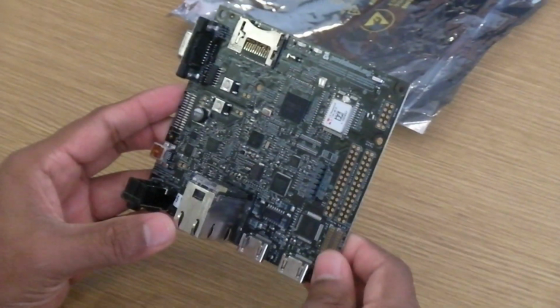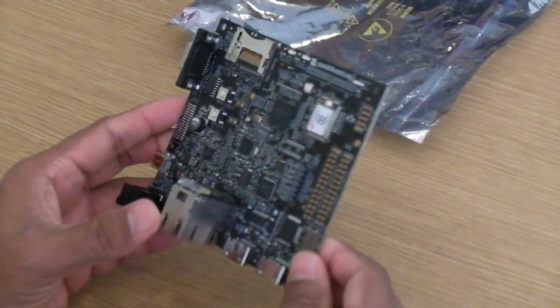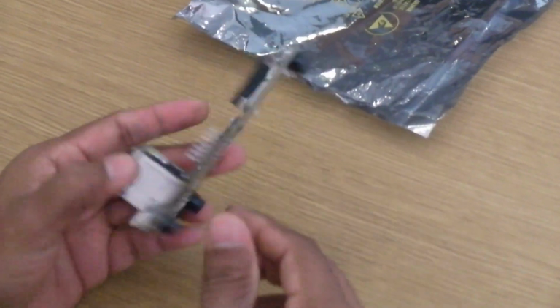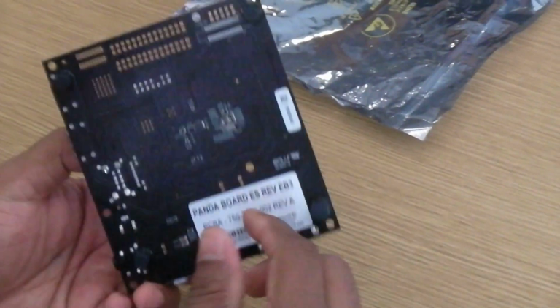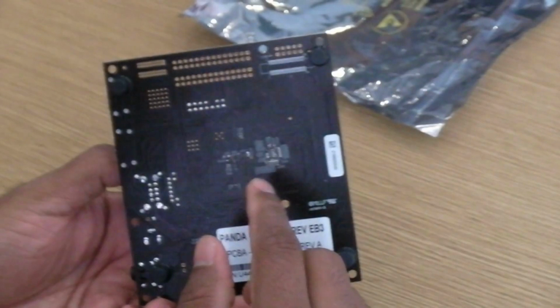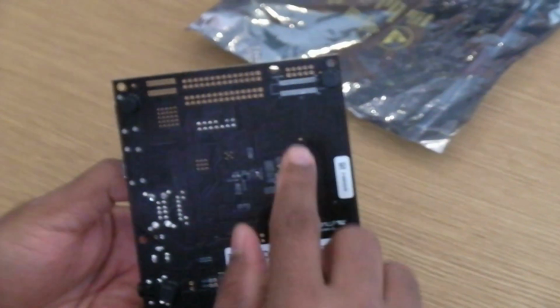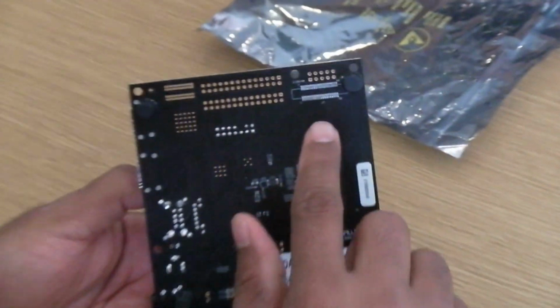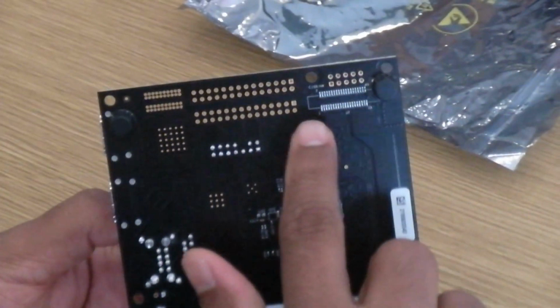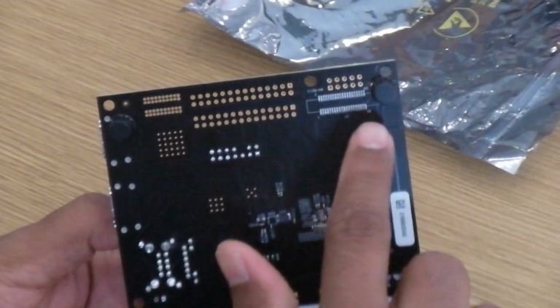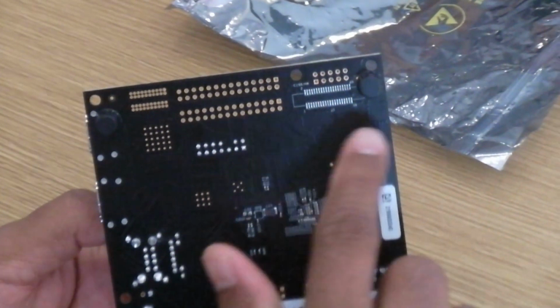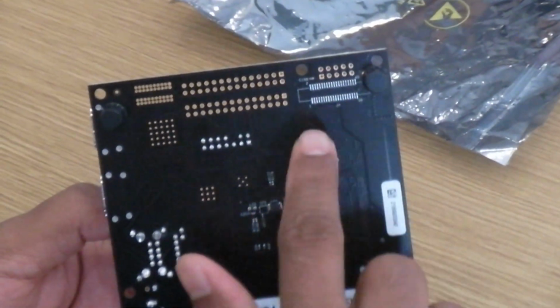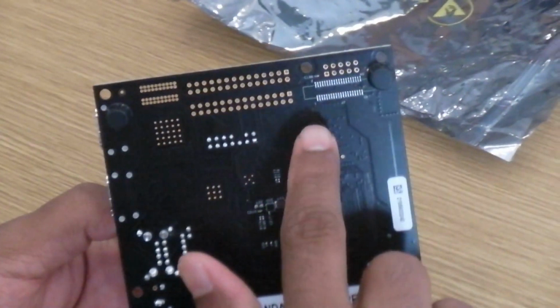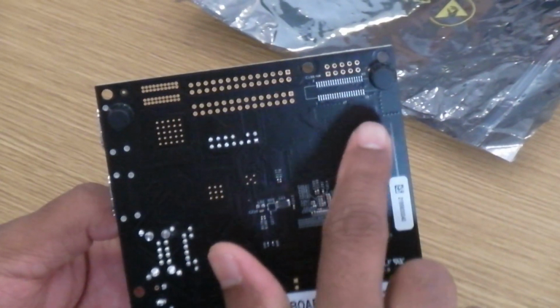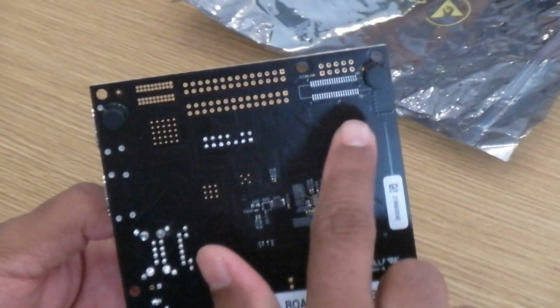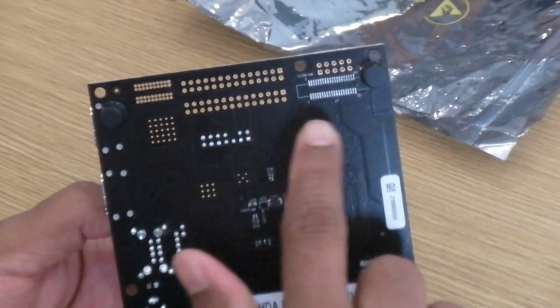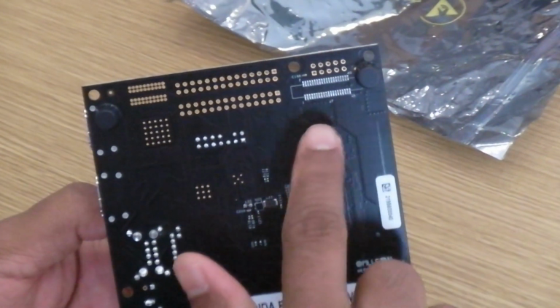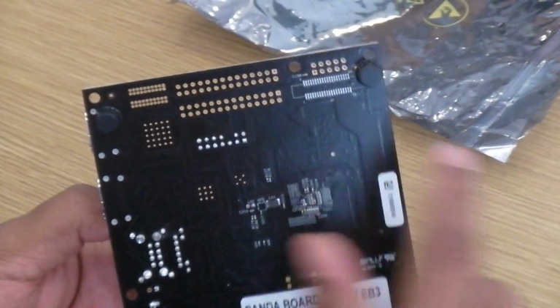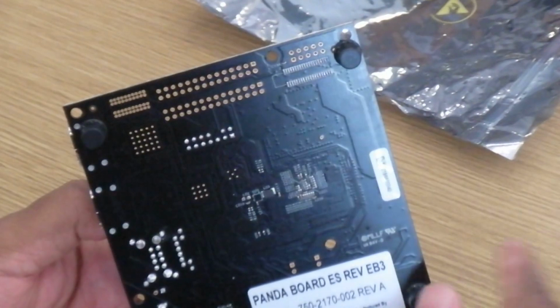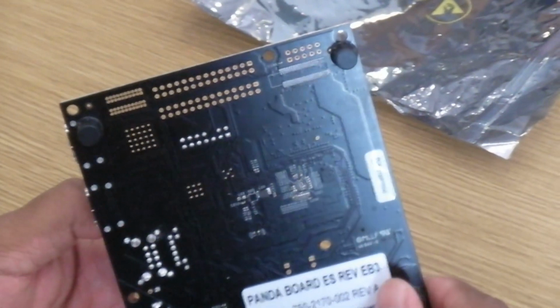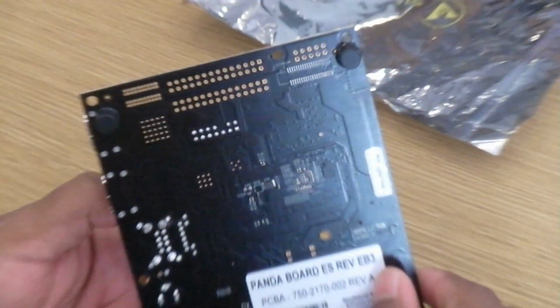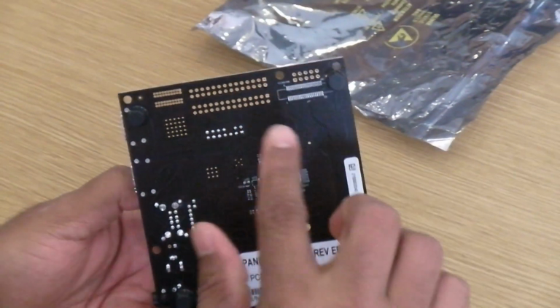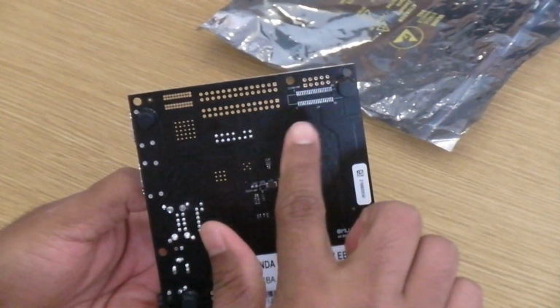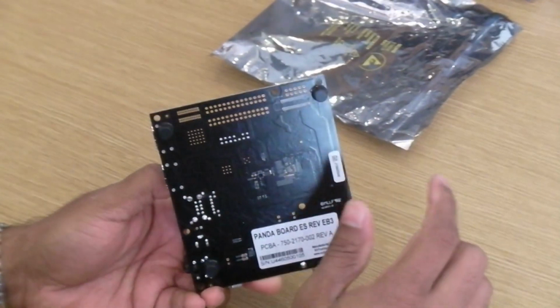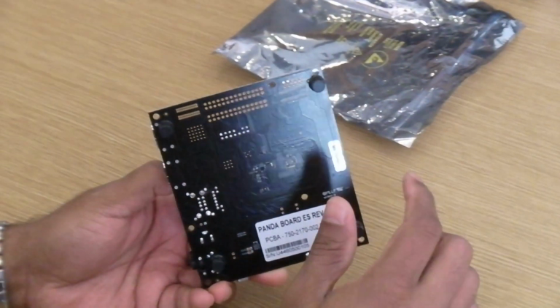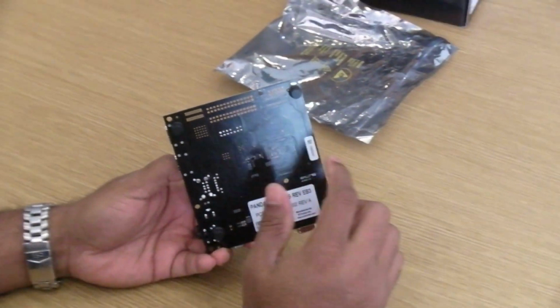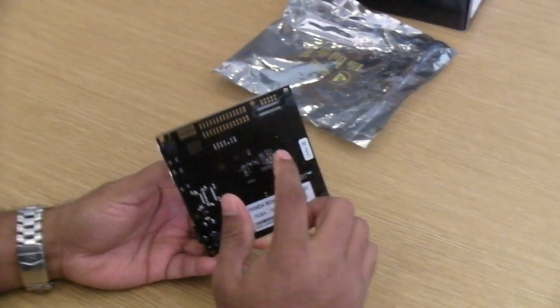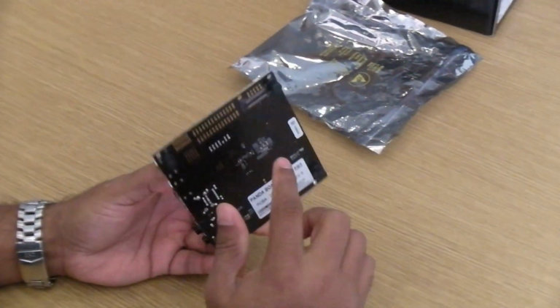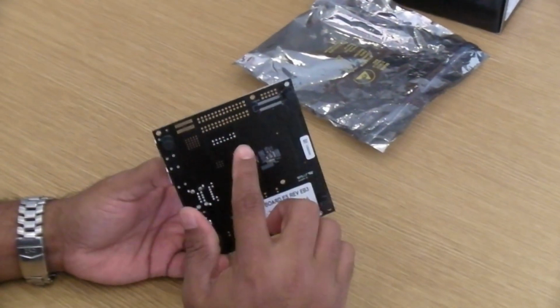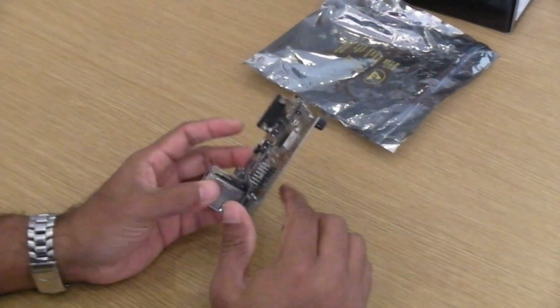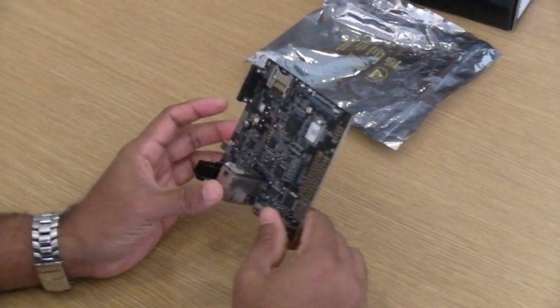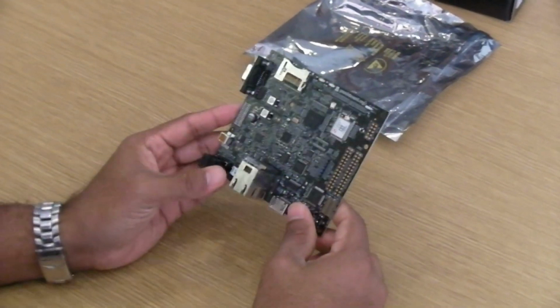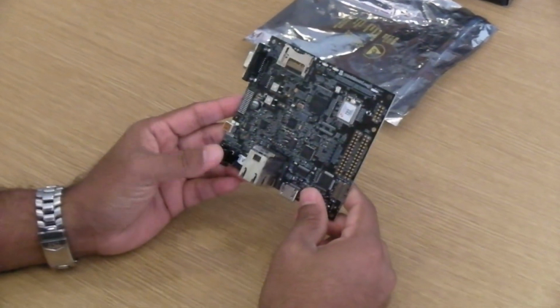In addition, we've also enabled a DSi header — Display Serial Interface — on the back of the board, so you can hook up external DSi displays onto the board easily as well.